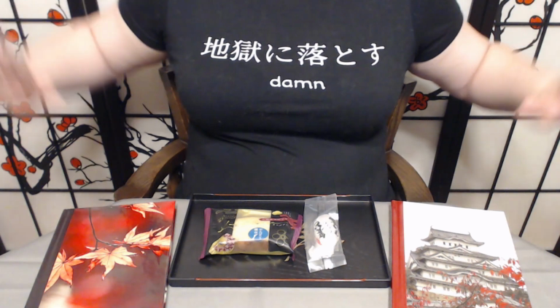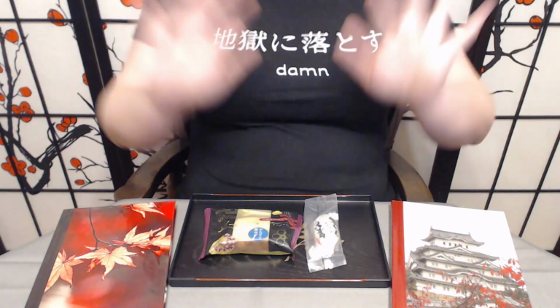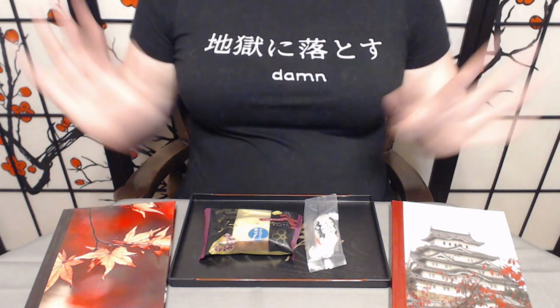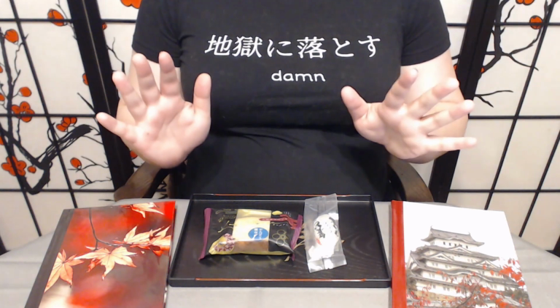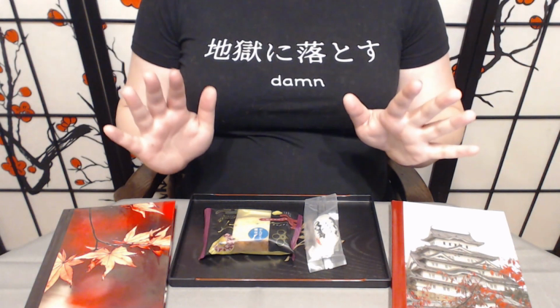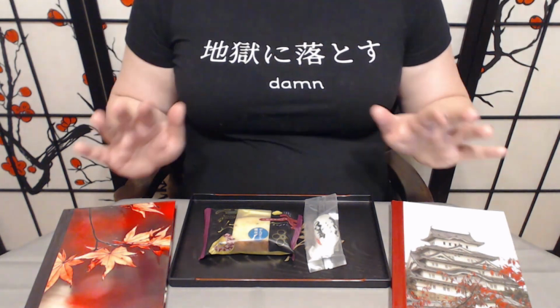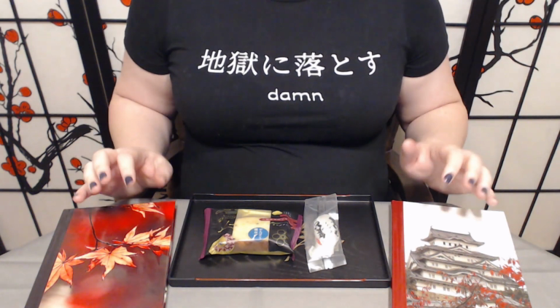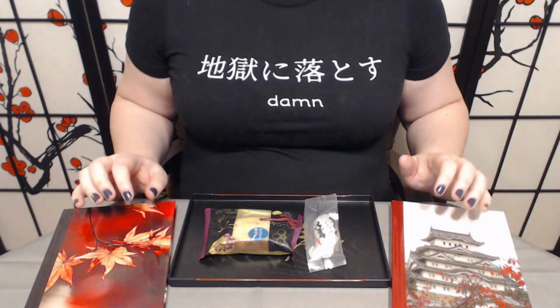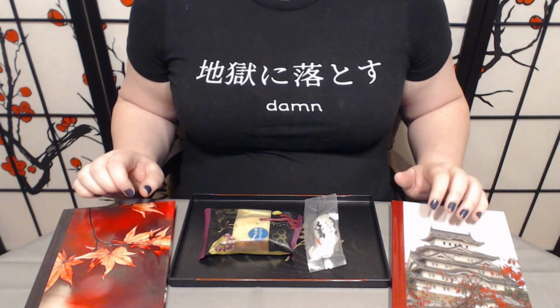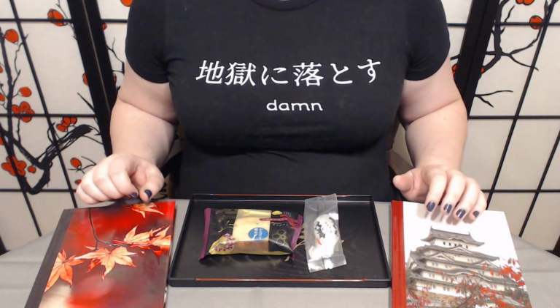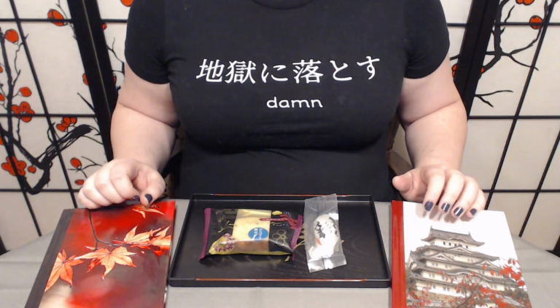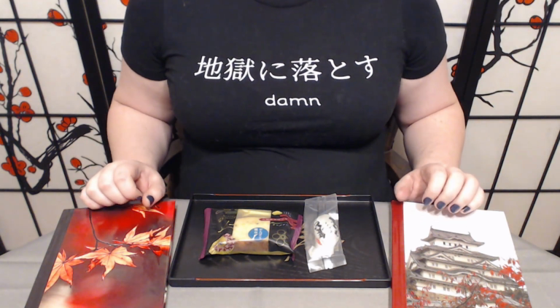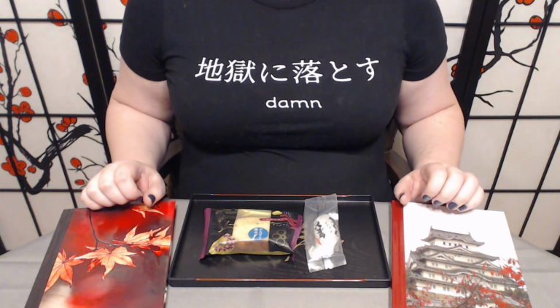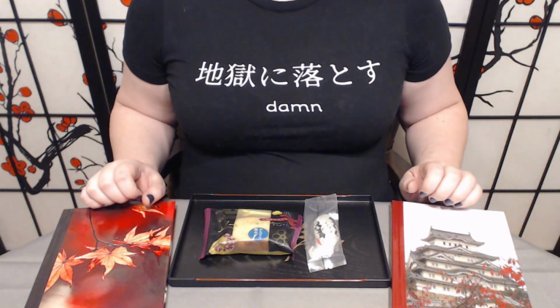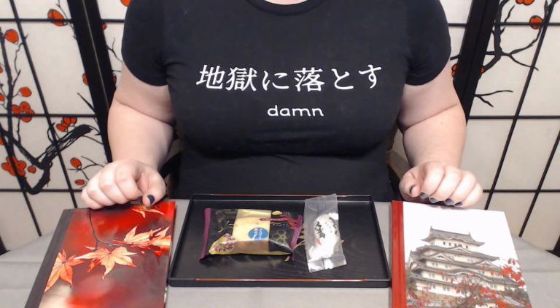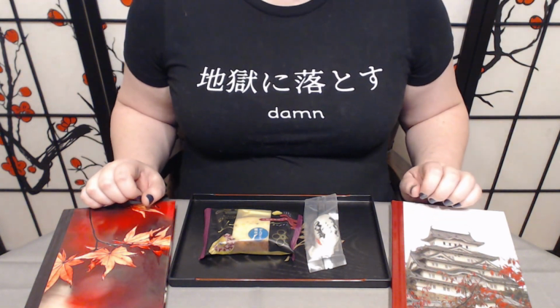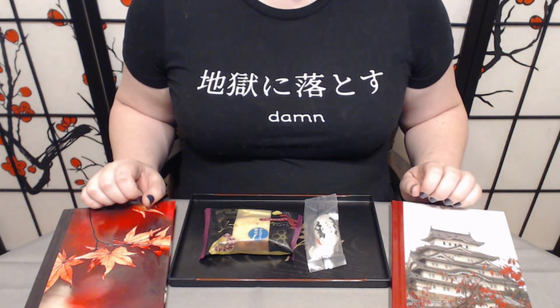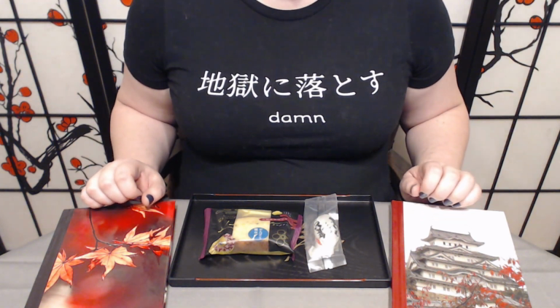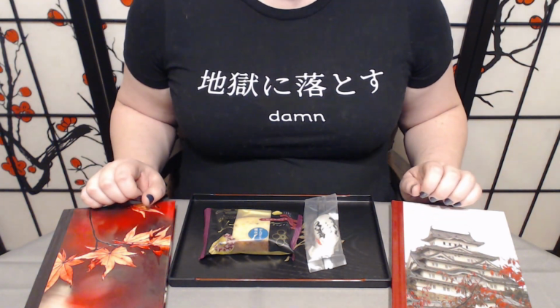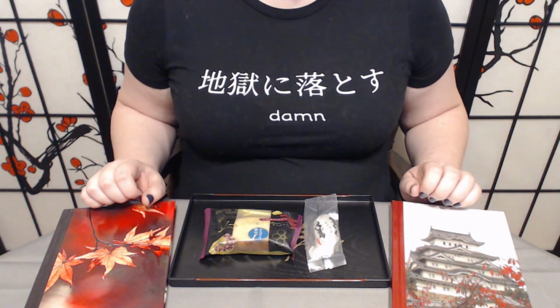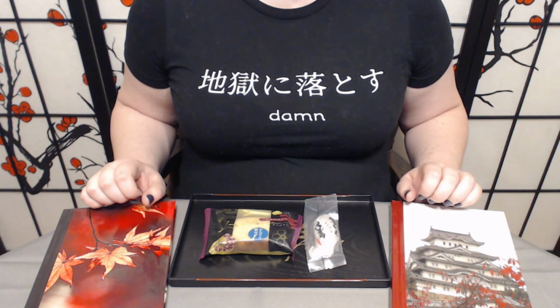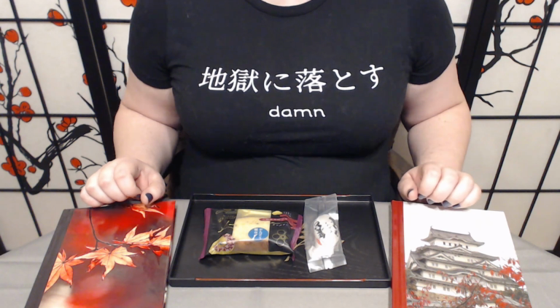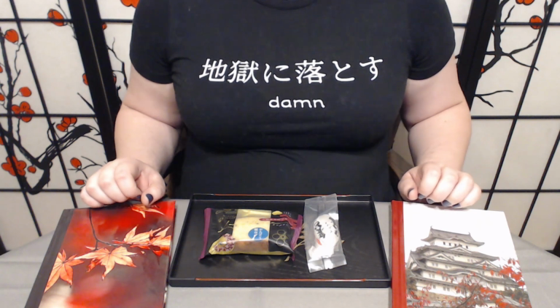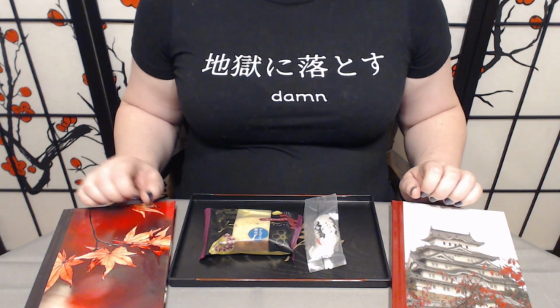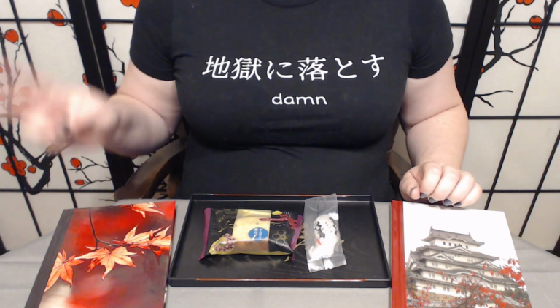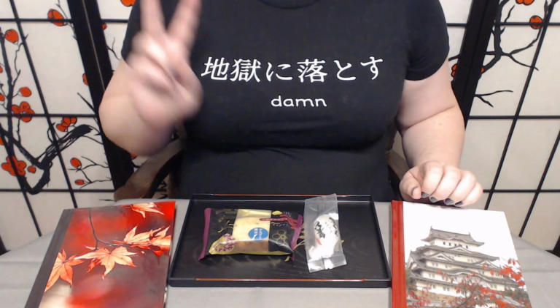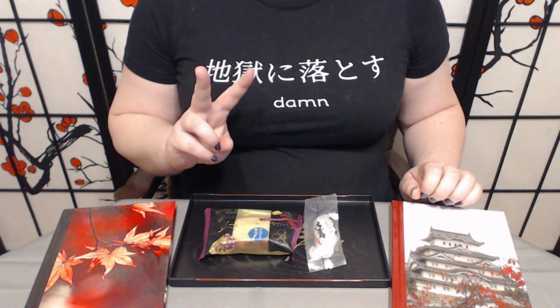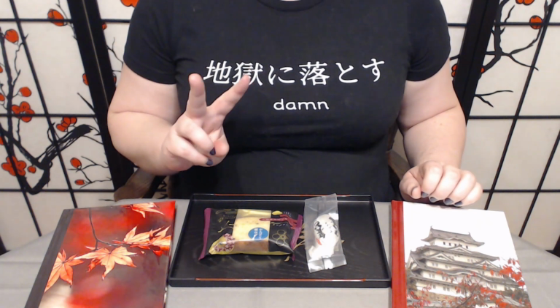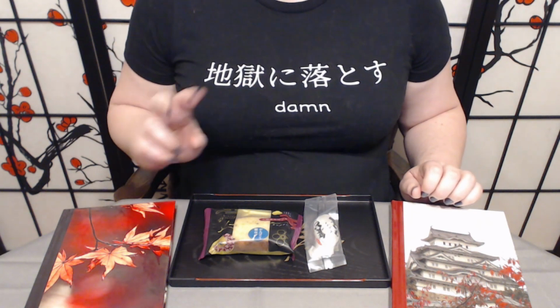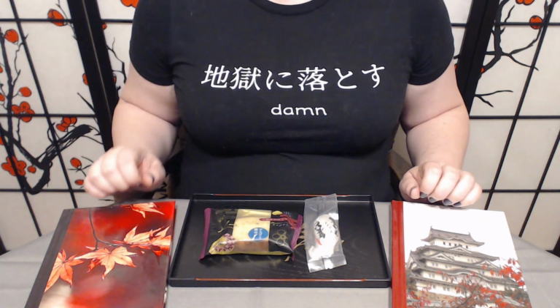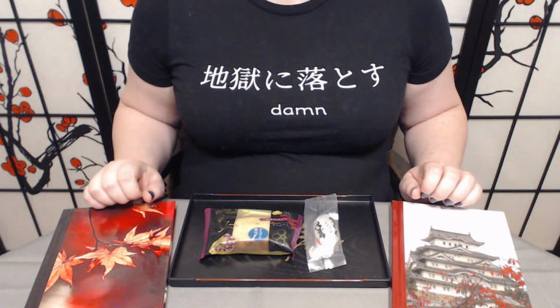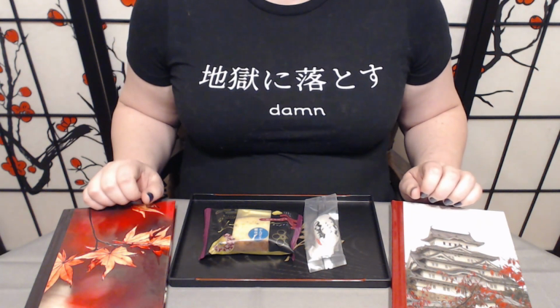Konnichiwa and welcome to Tsuki no Ame where we try Japanese sweets and treats. Today we have two treats to try from Sakura Co.